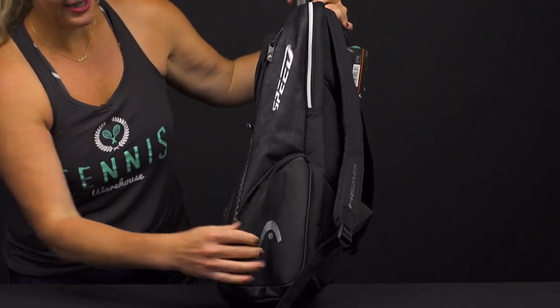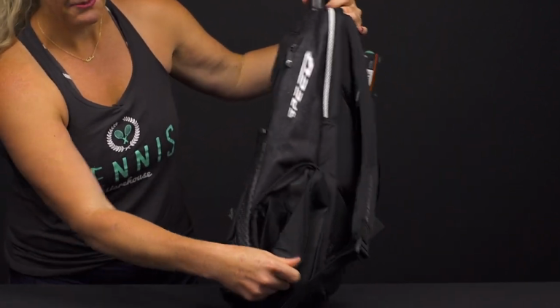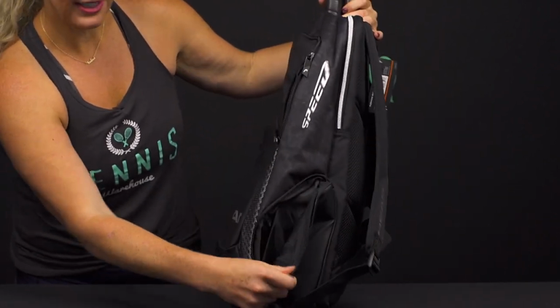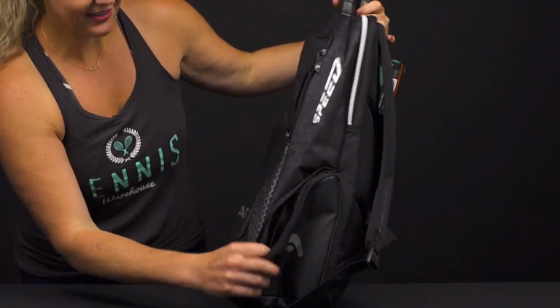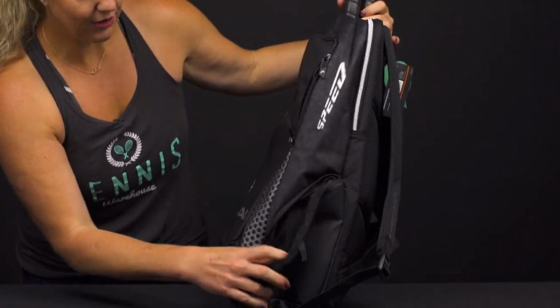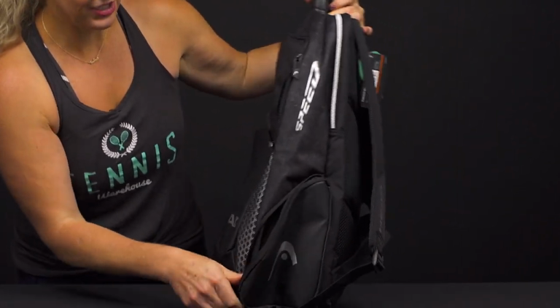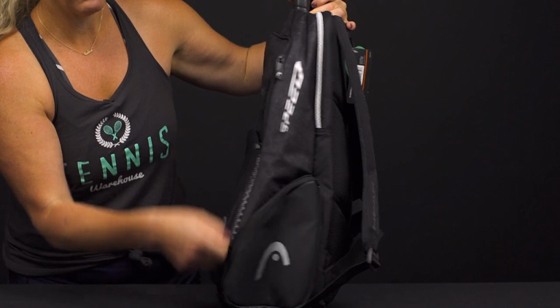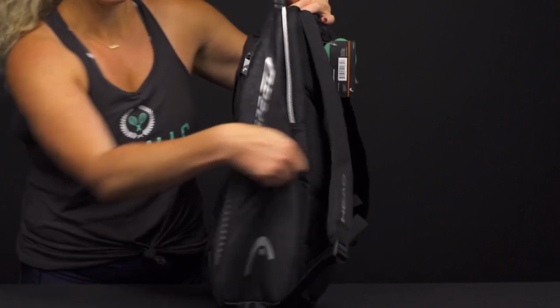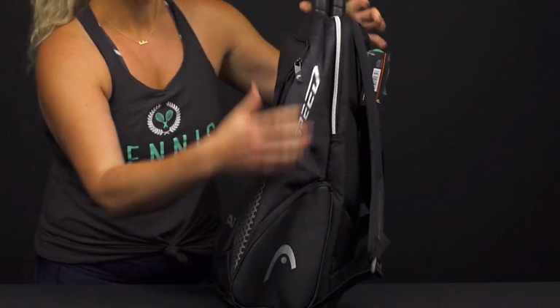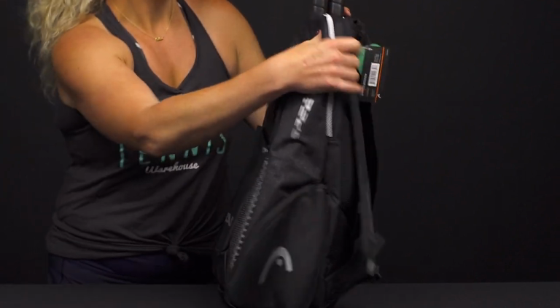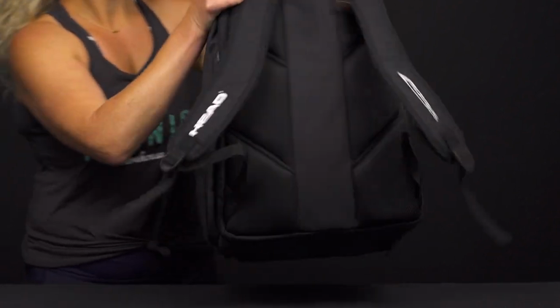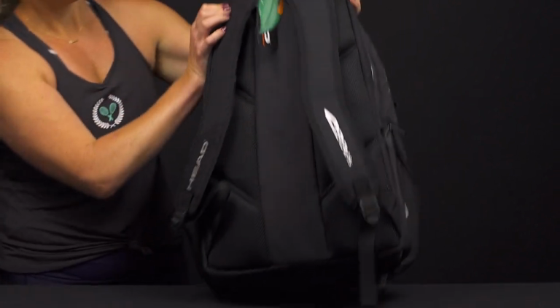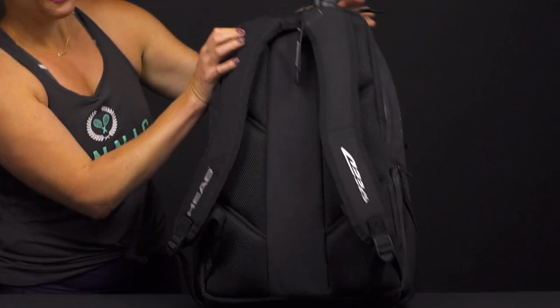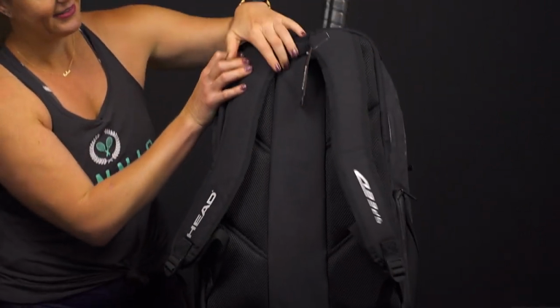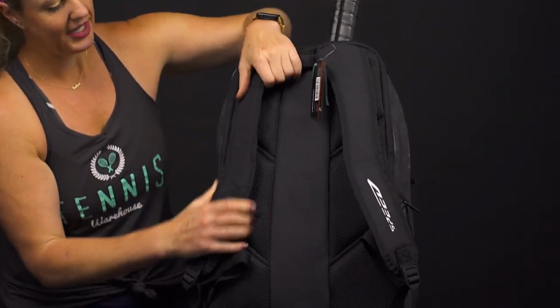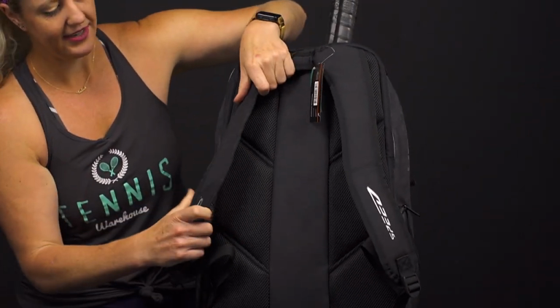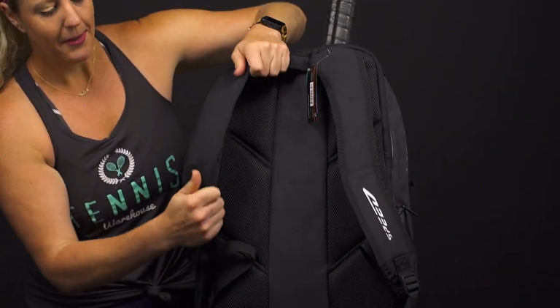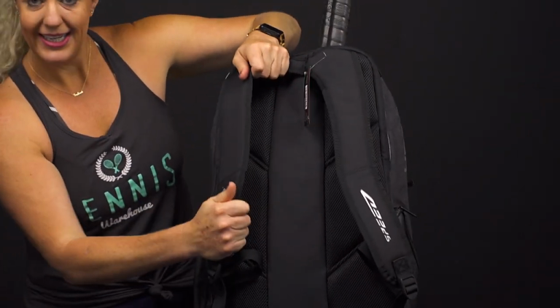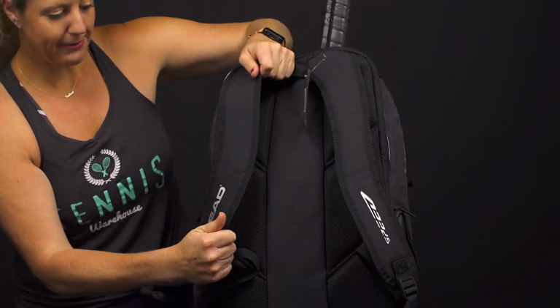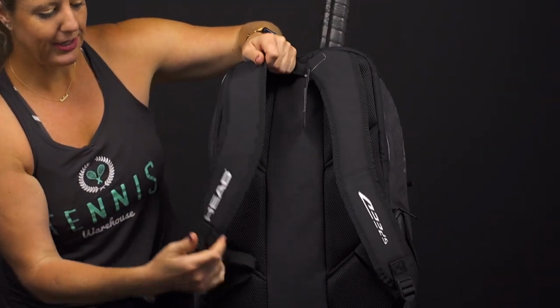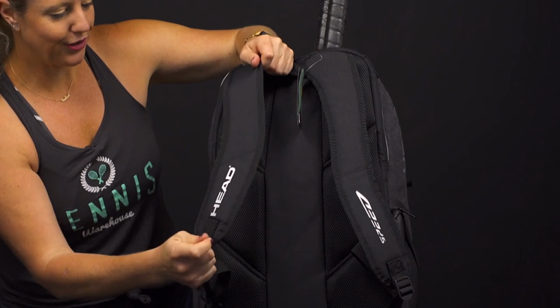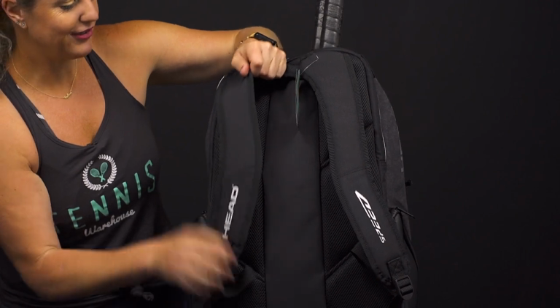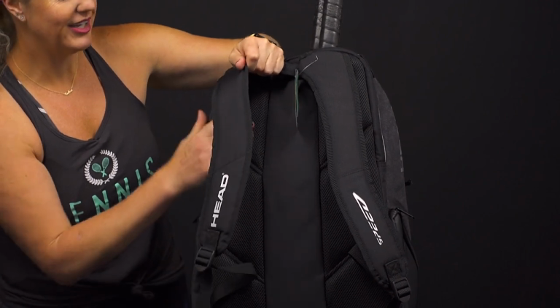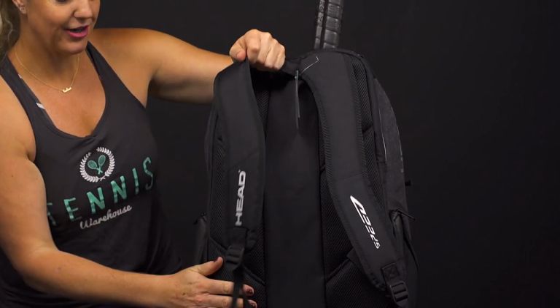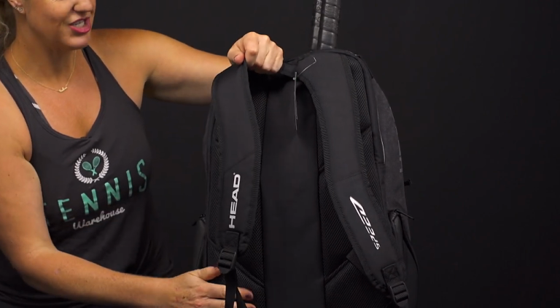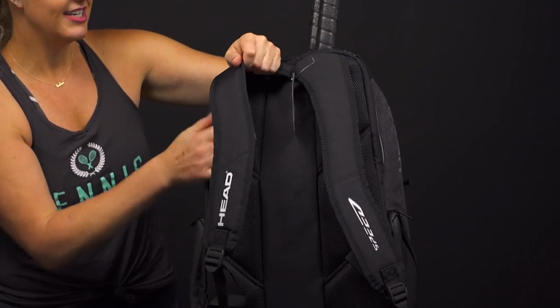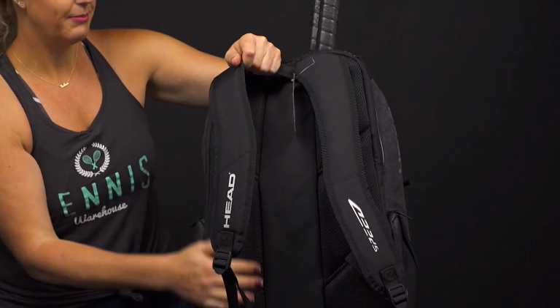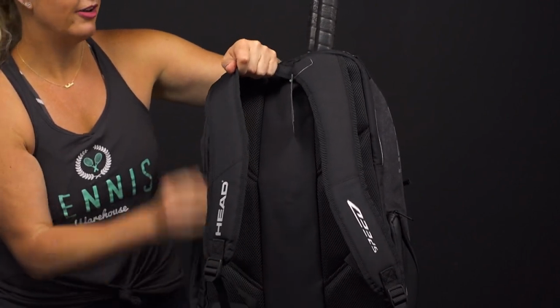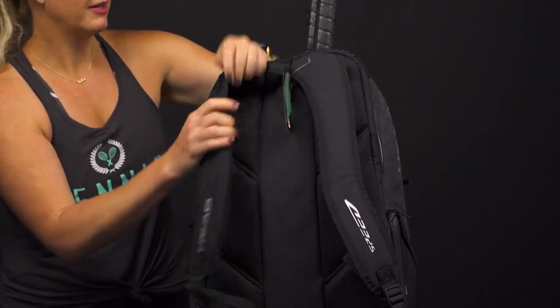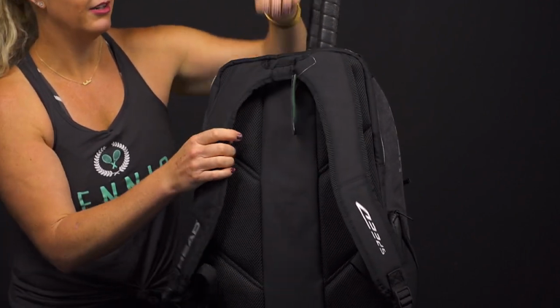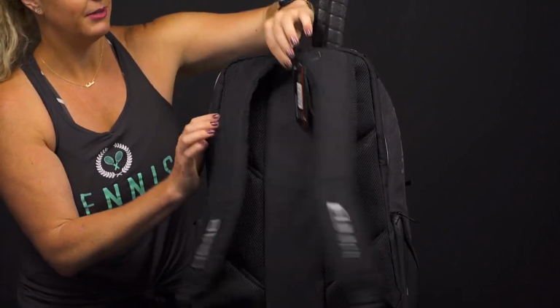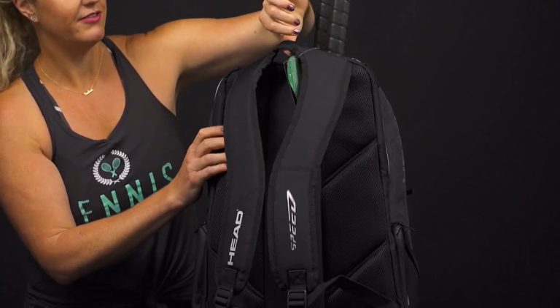On the sides of this backpack you have small accessory pockets as well — dampeners and grip tape would go perfectly right there, maybe even a snack or hydration pack. Then the back of this backpack has padded backpack straps which are adjustable, and nice padding on the back panel.